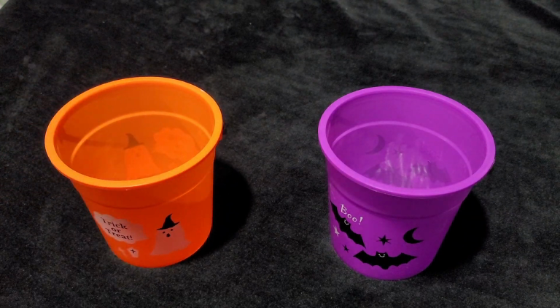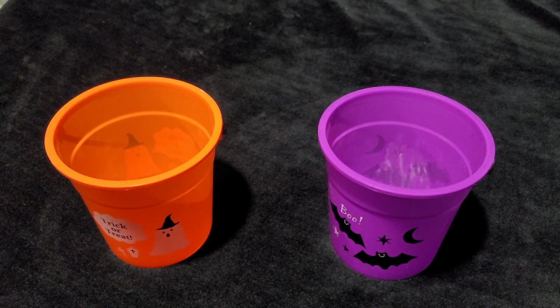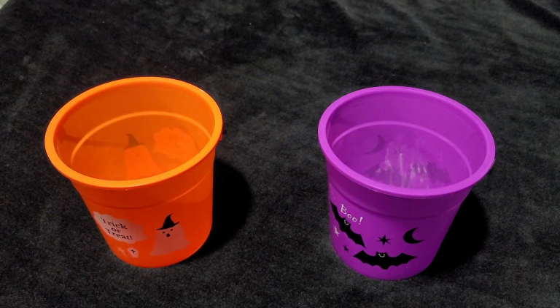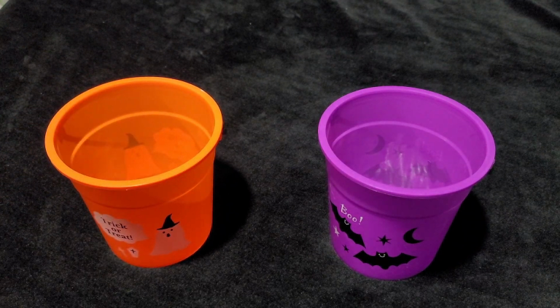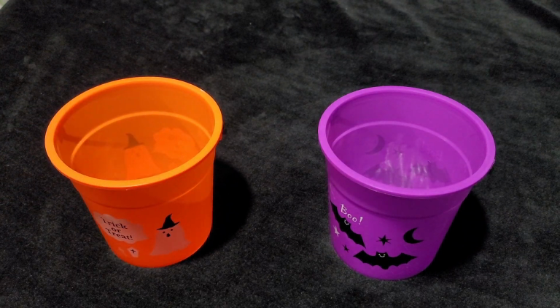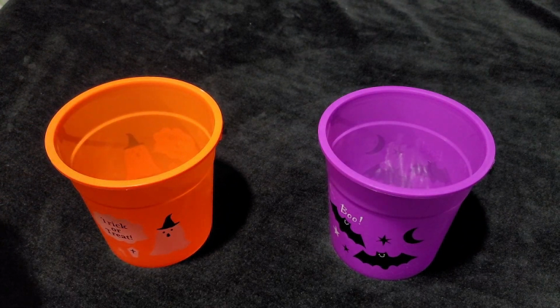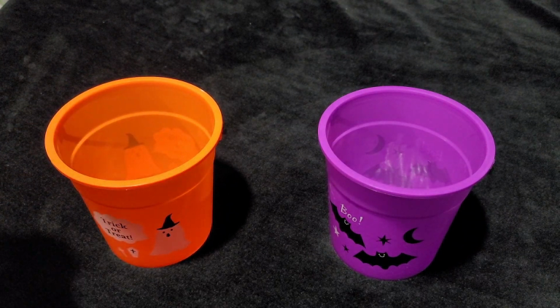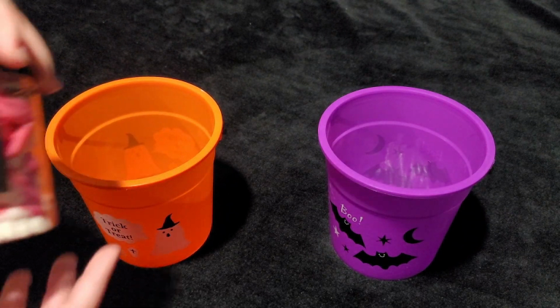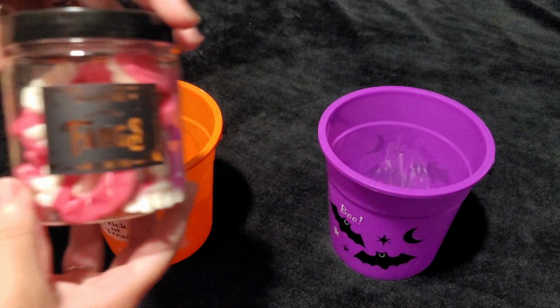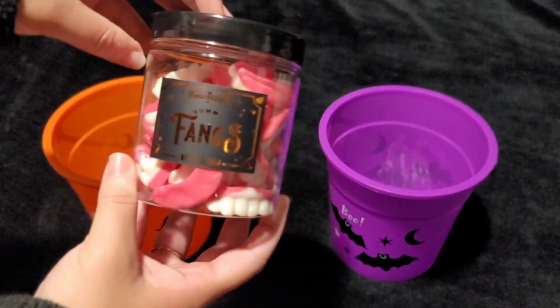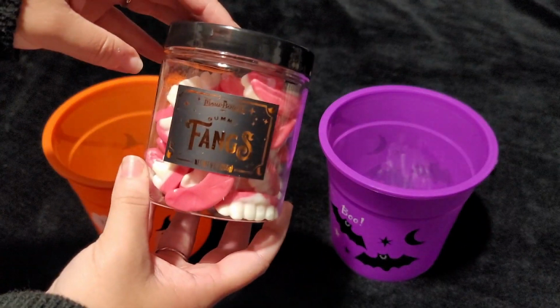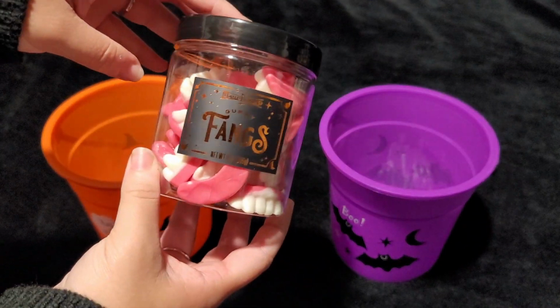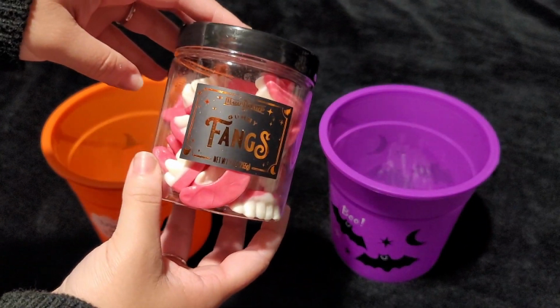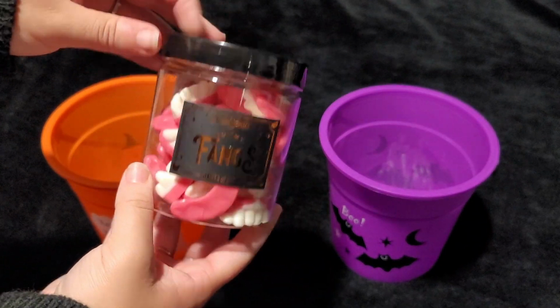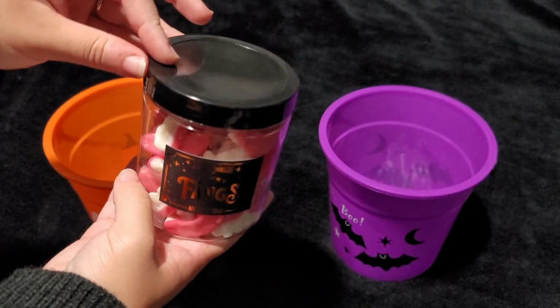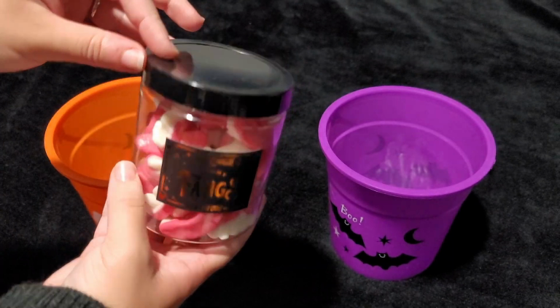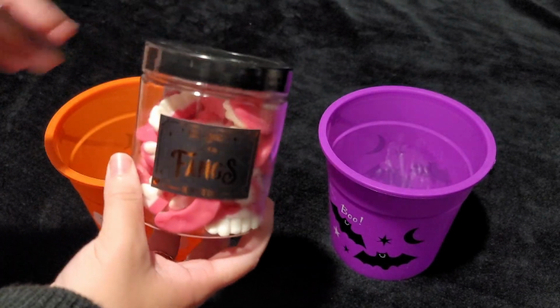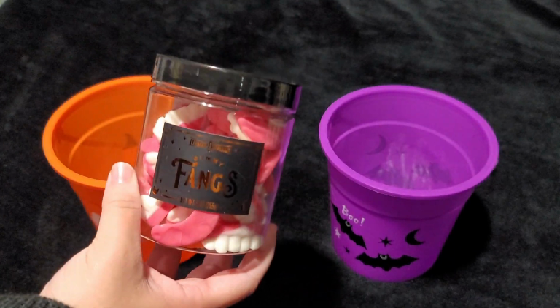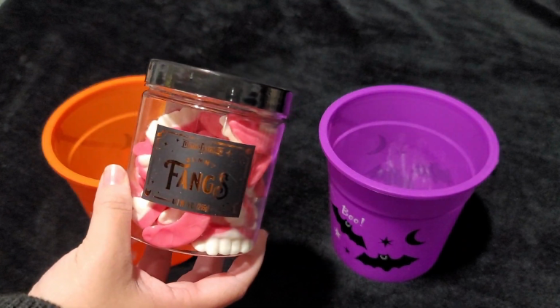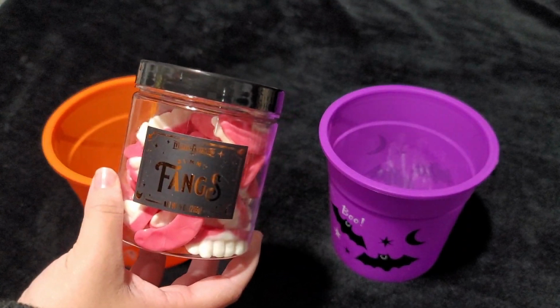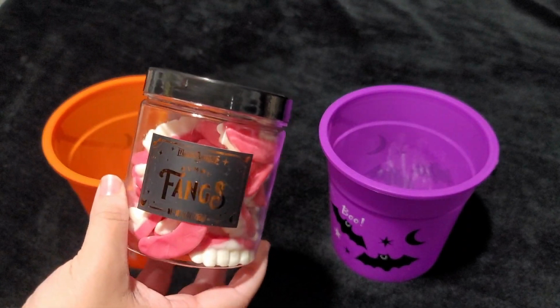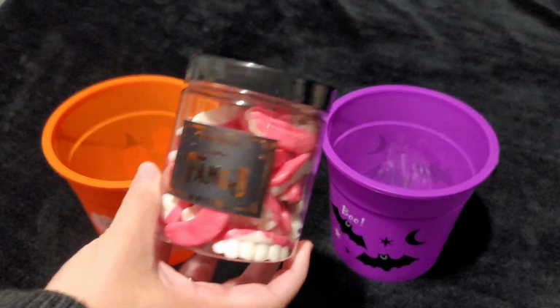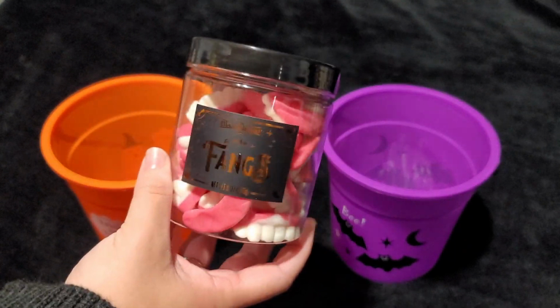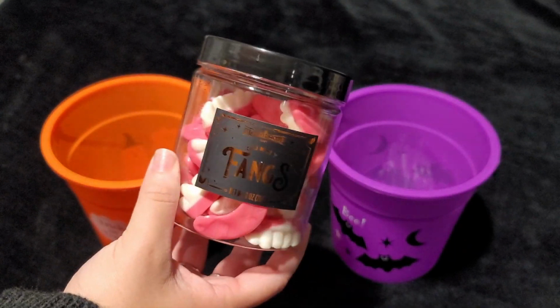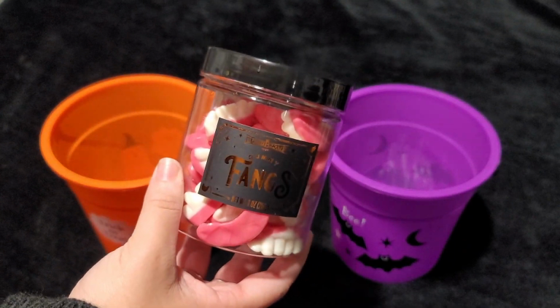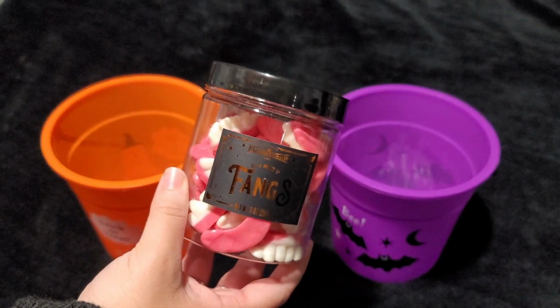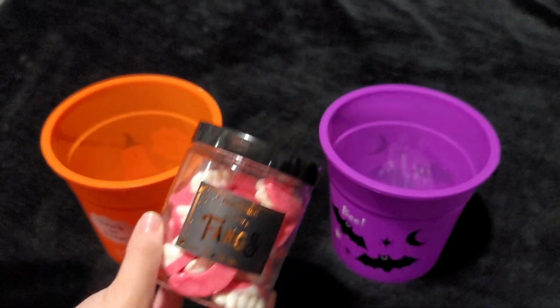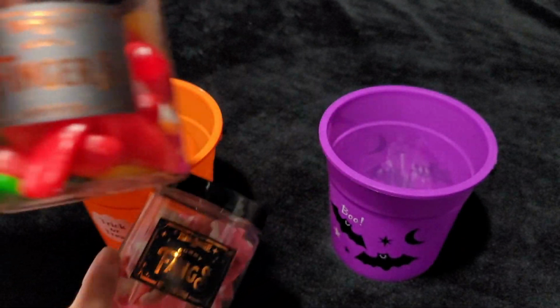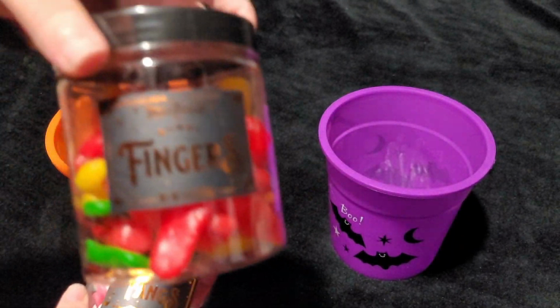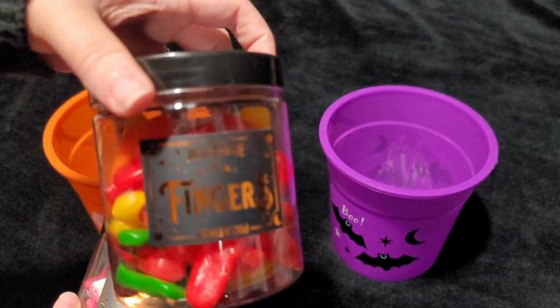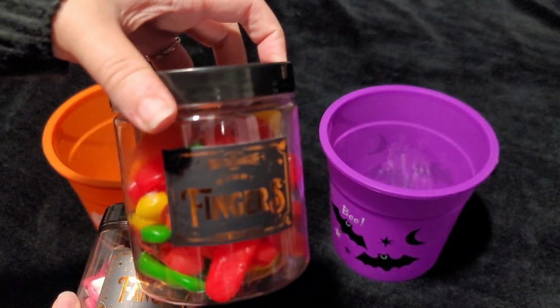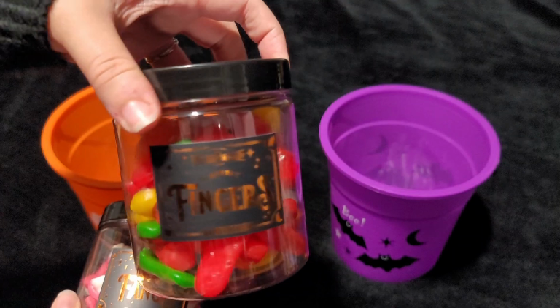I'm starting out with these gummy candies that I got from Big Lots. I got the gummy fangs and I also got gummy fingers.